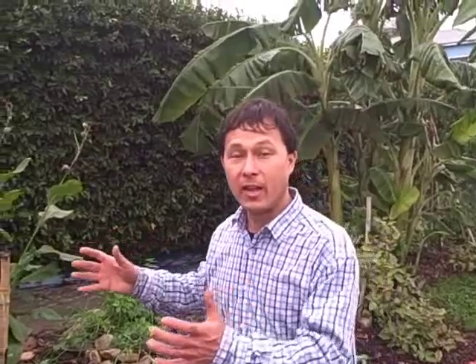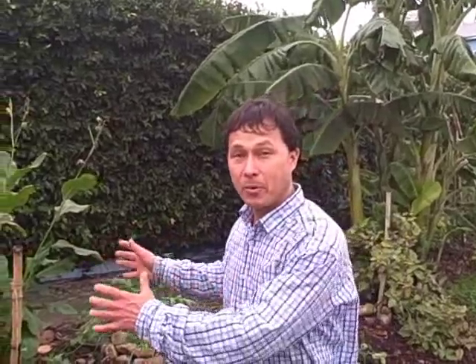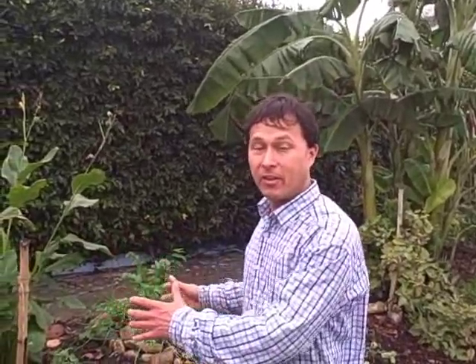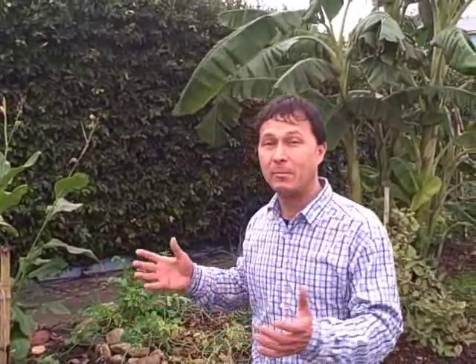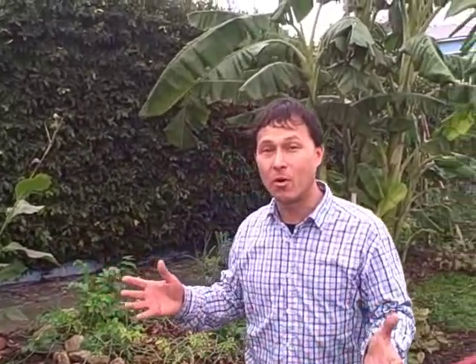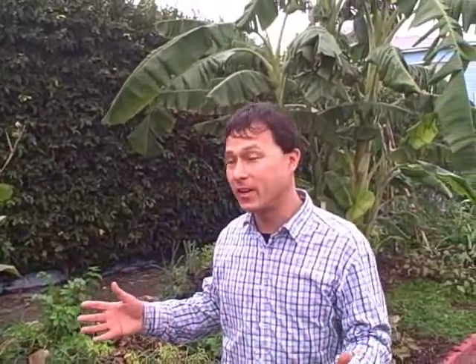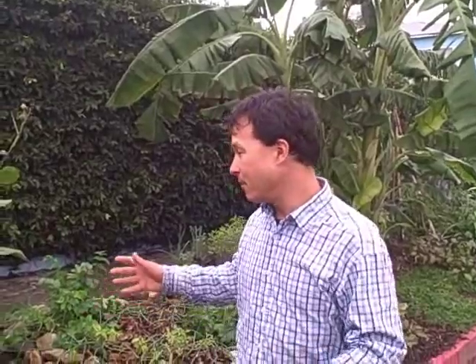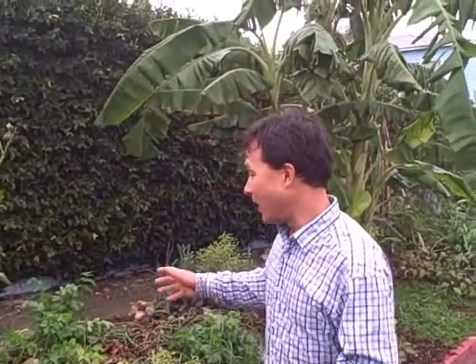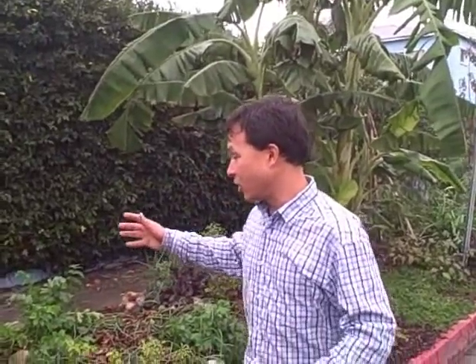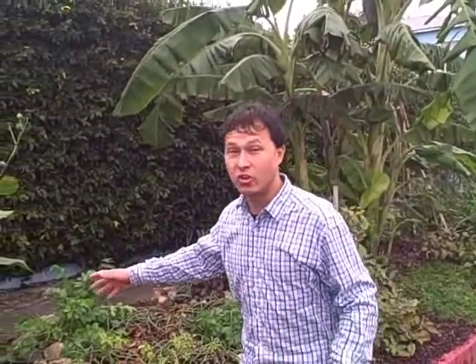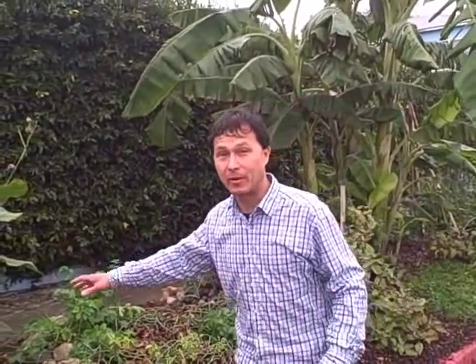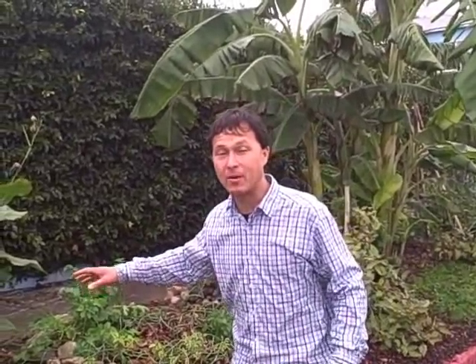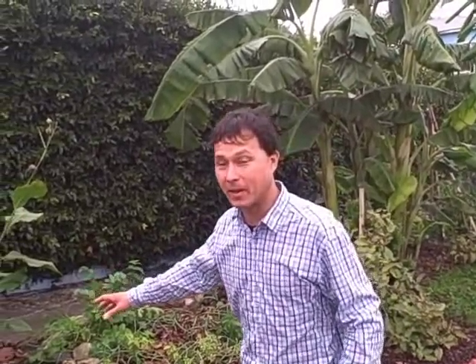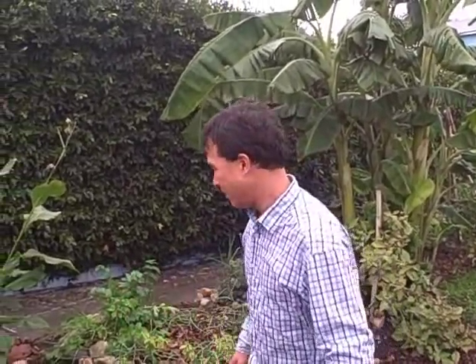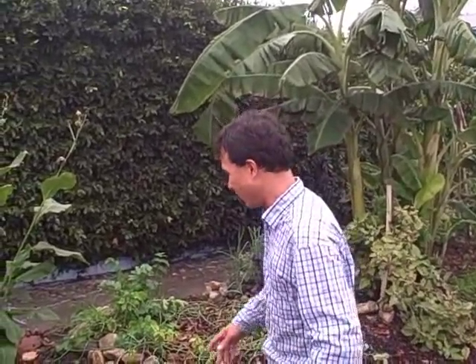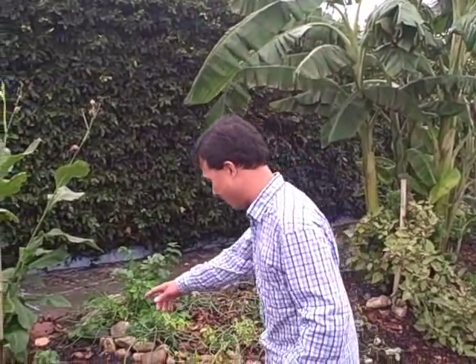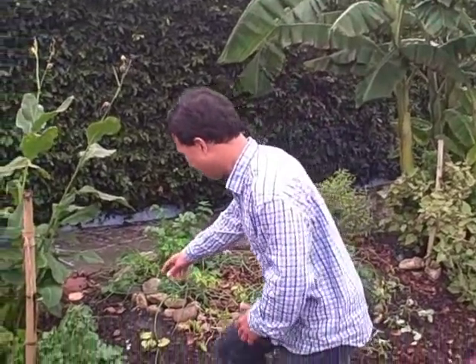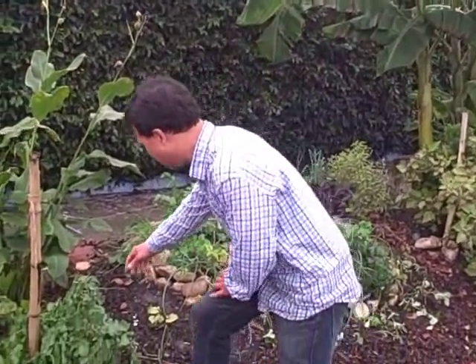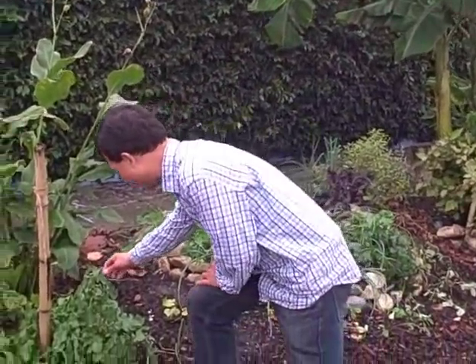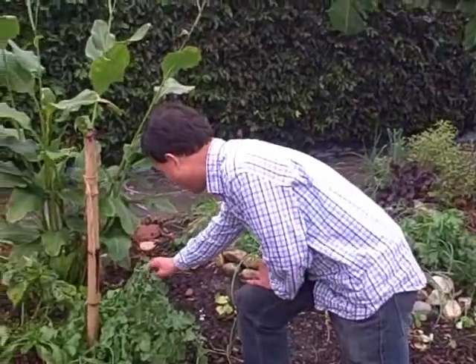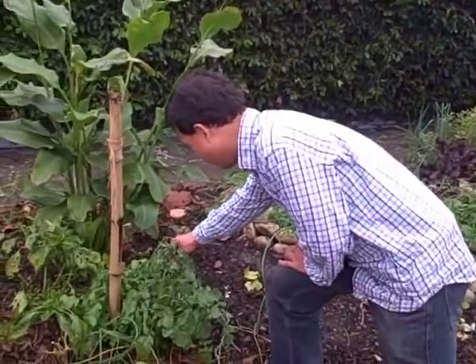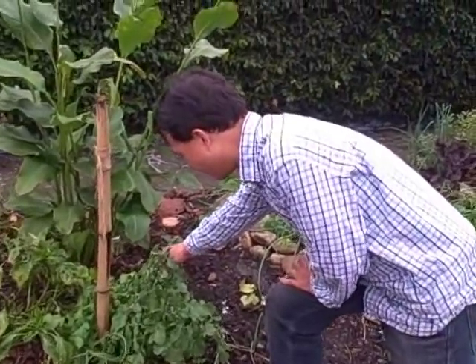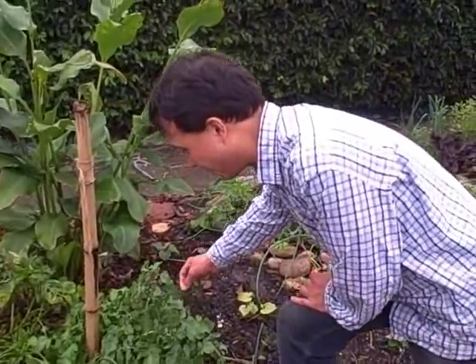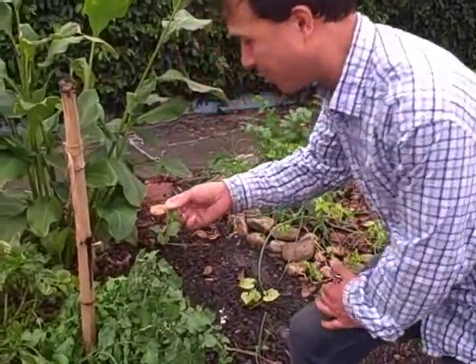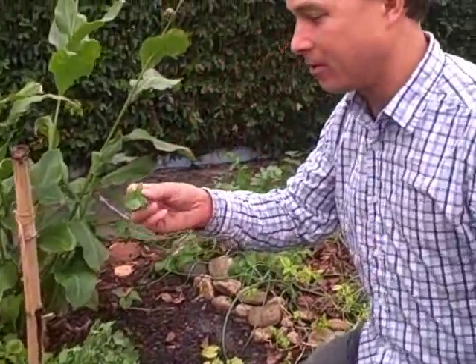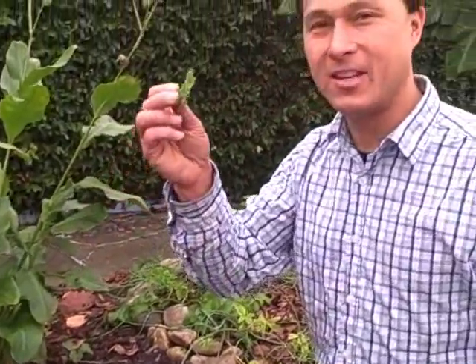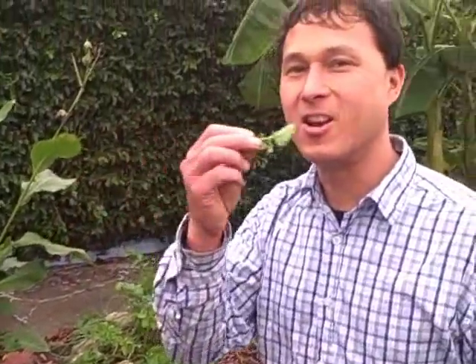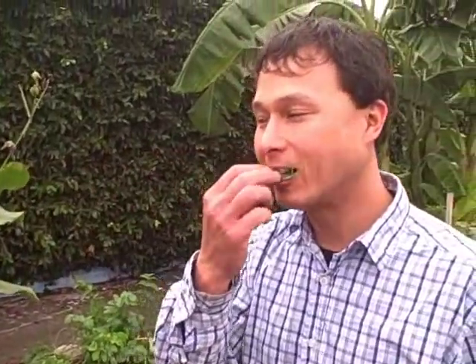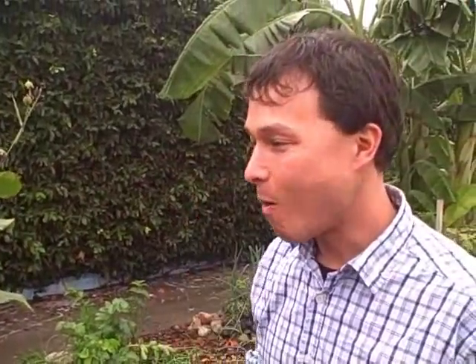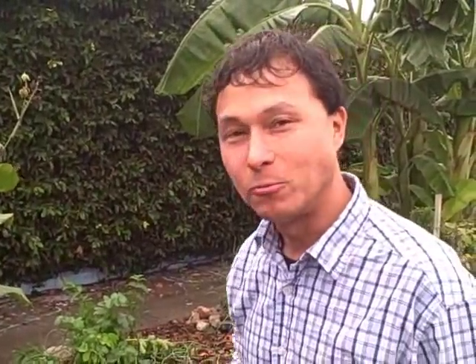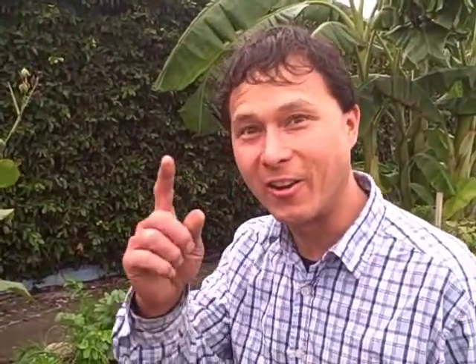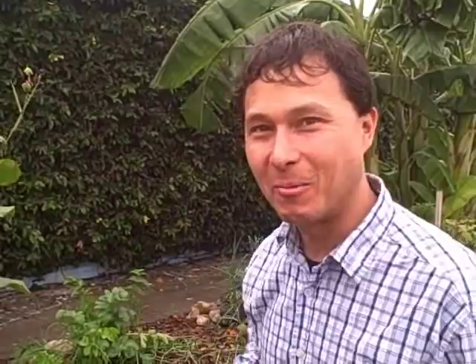The guy that put this in, his name is Ron Finley, and he actually encourages people to come here and pick. Right here we've got some arugula, and I'm going to pick some of this arugula and eat it without getting in trouble.